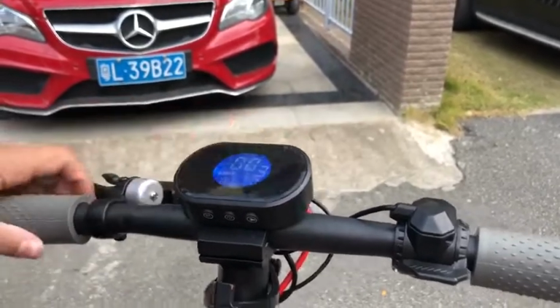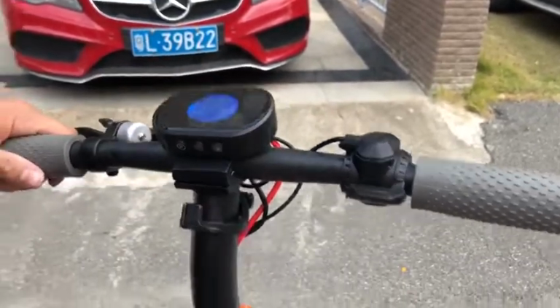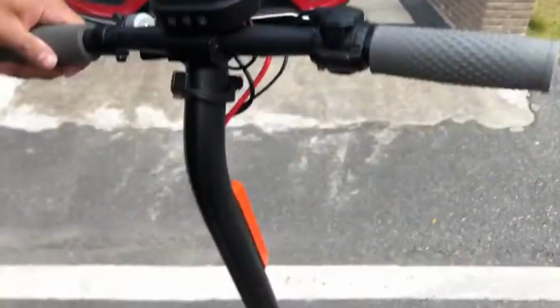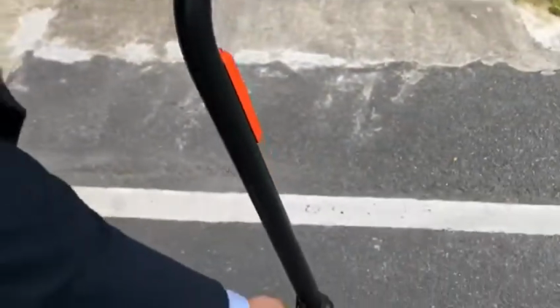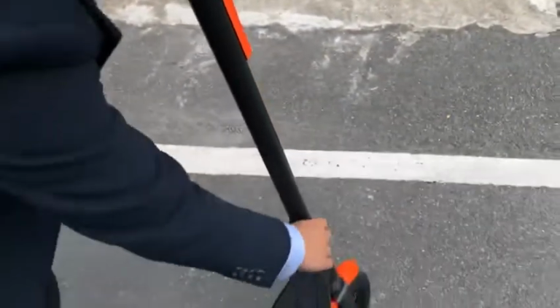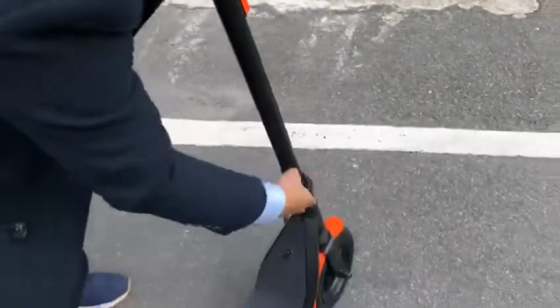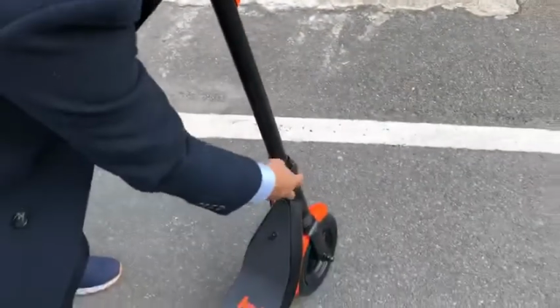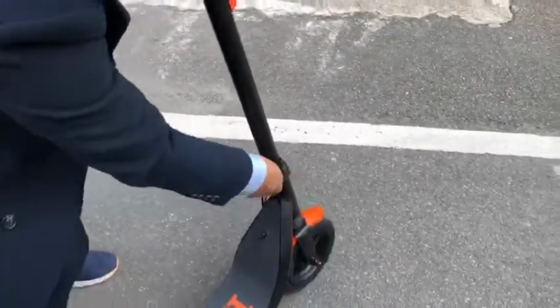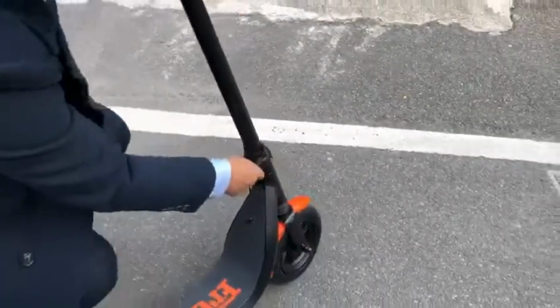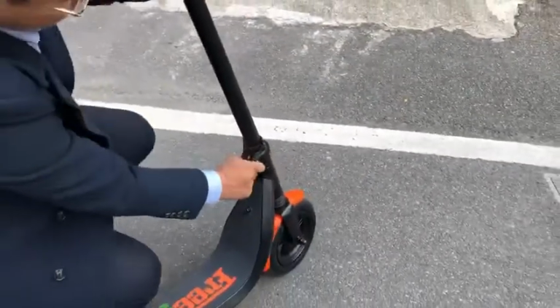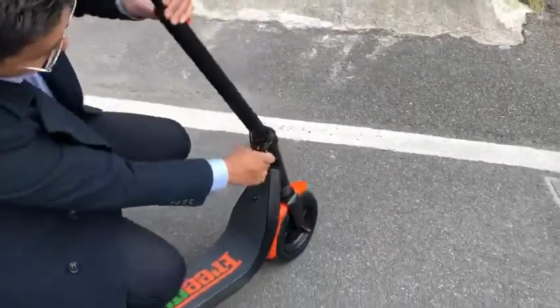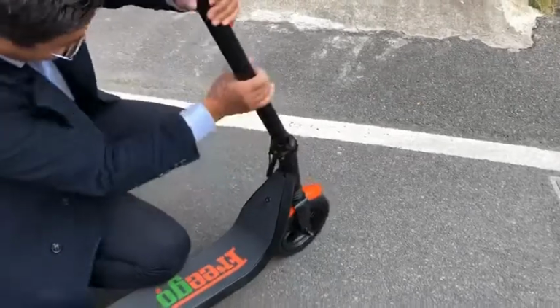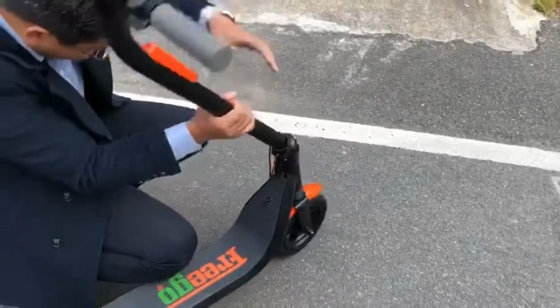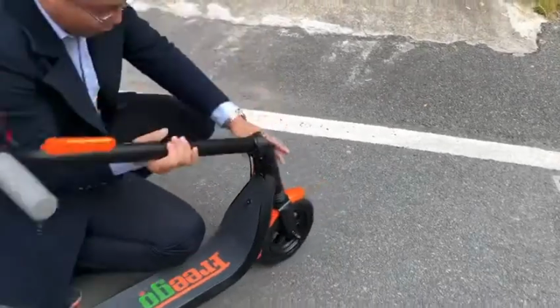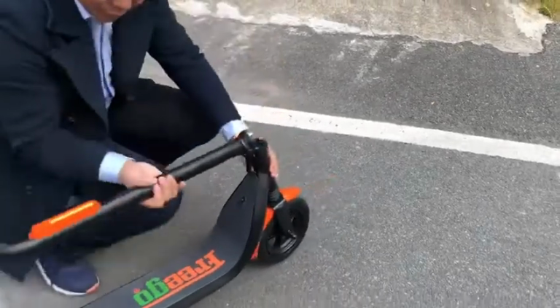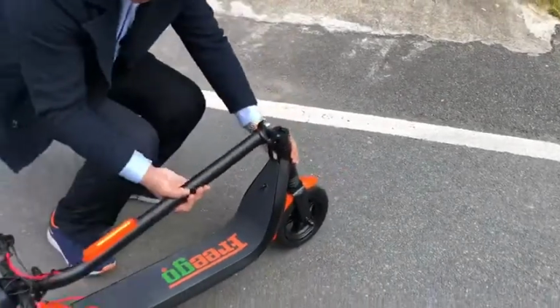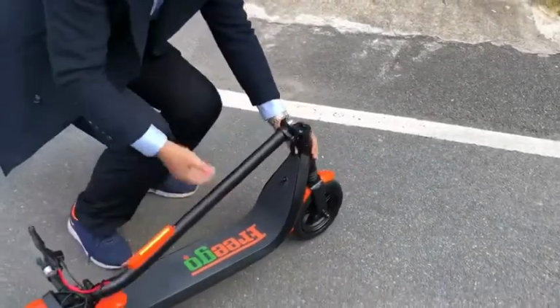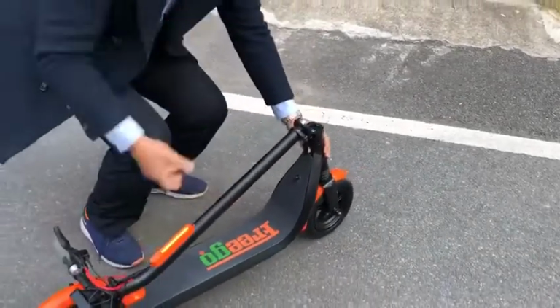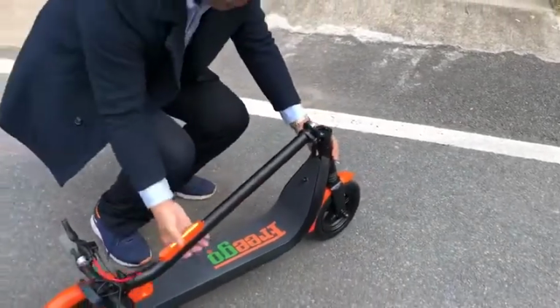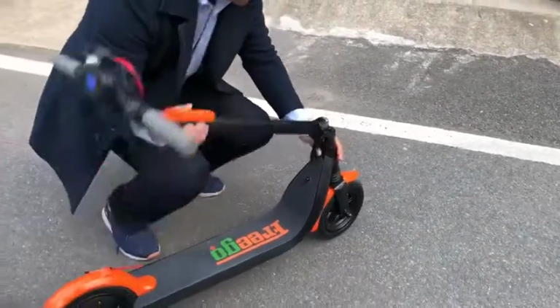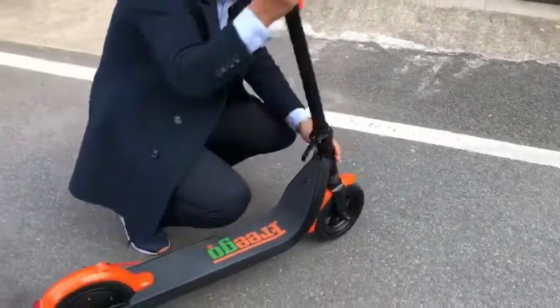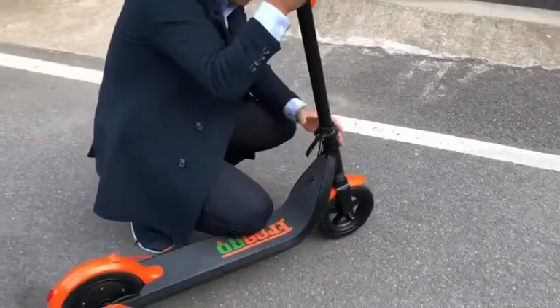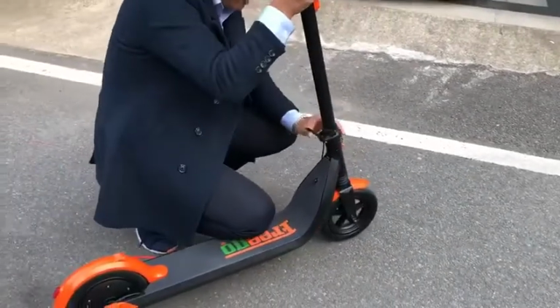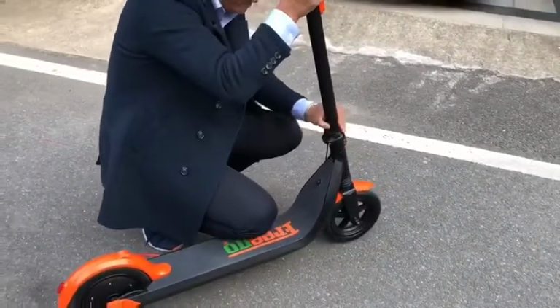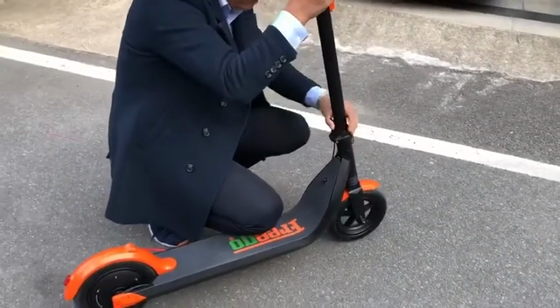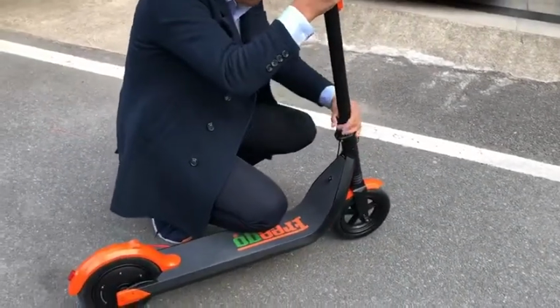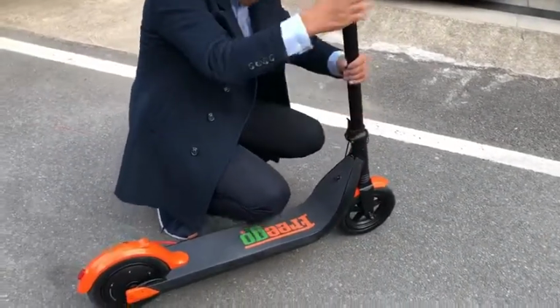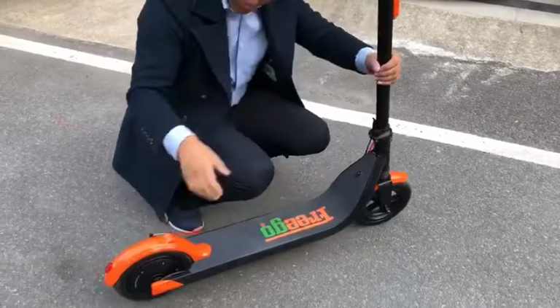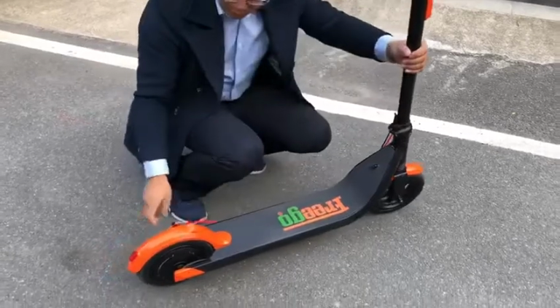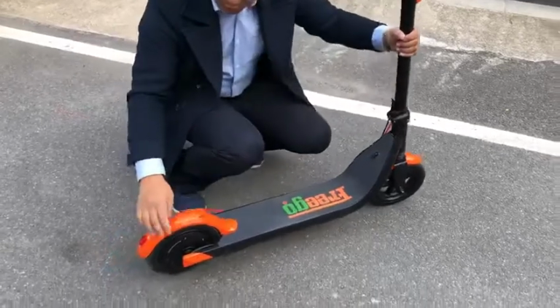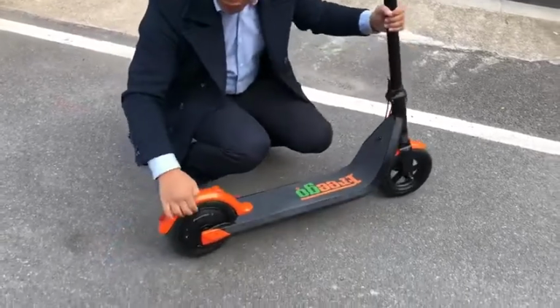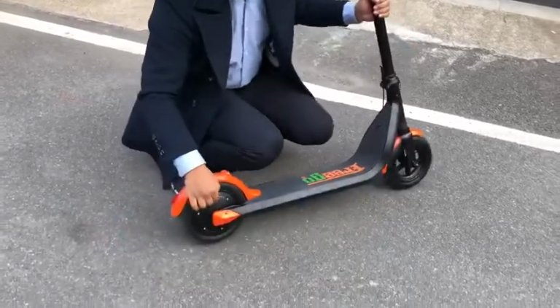And it's foldable. From here, it's easy, right? If you fold, you take — and here you have a rear motor.